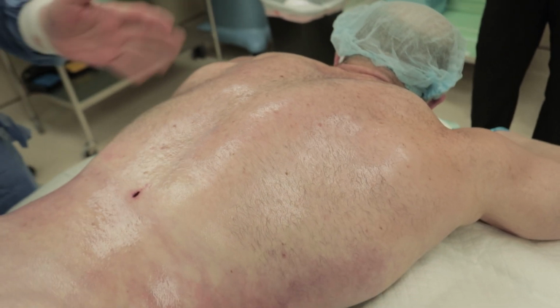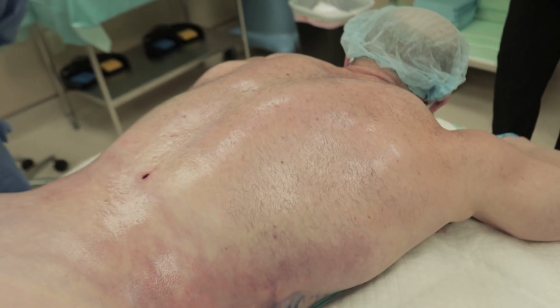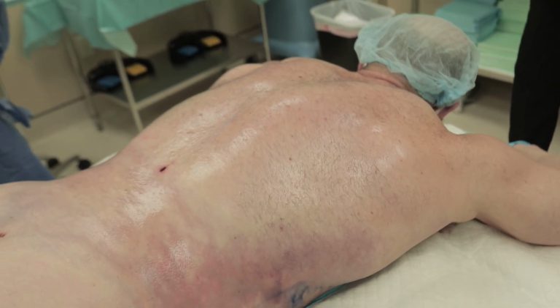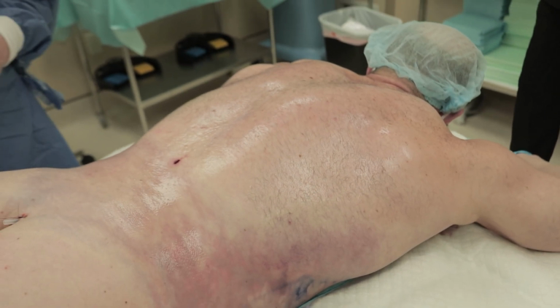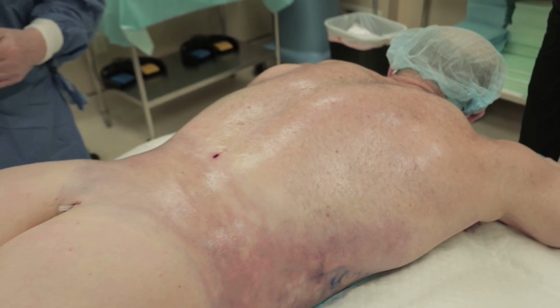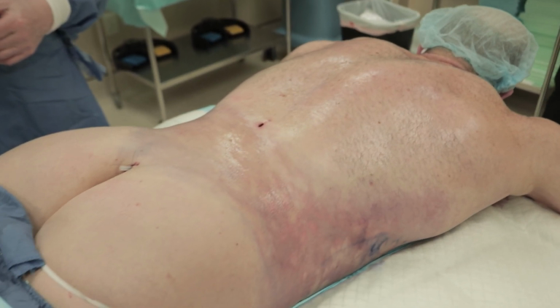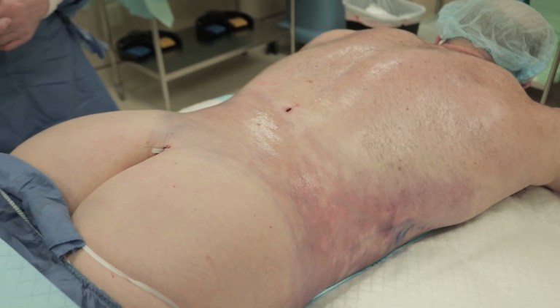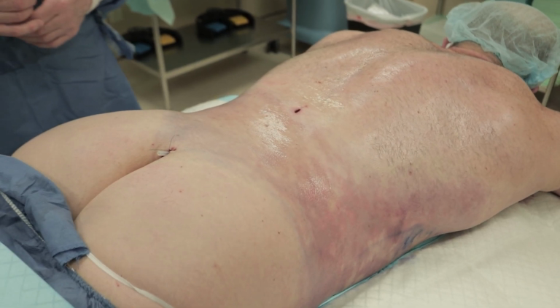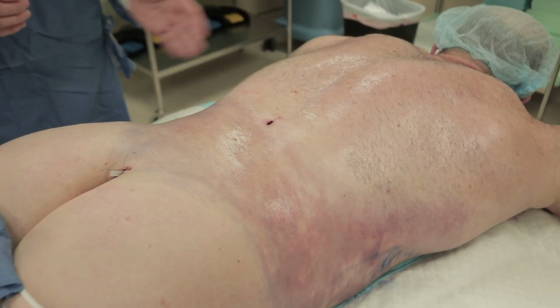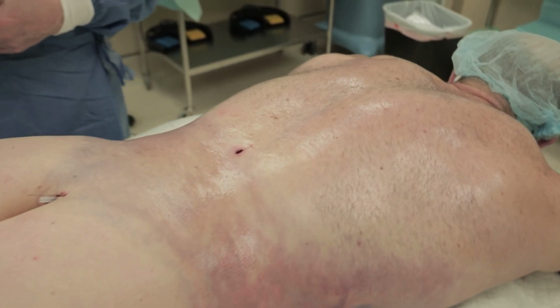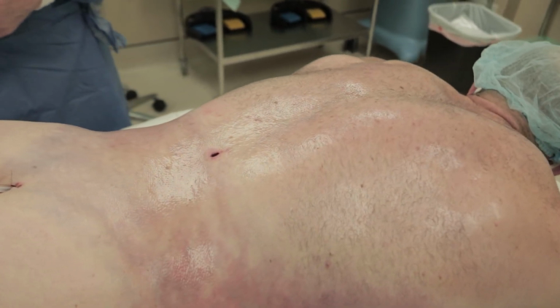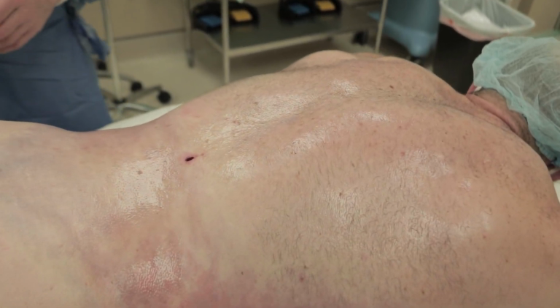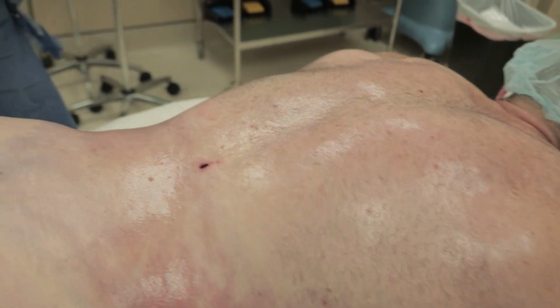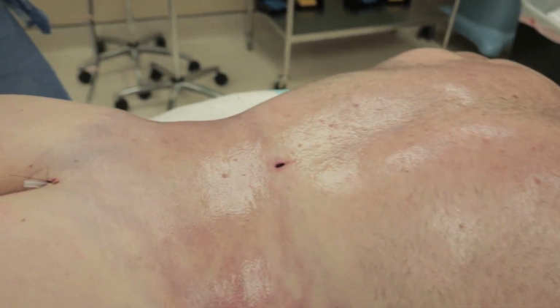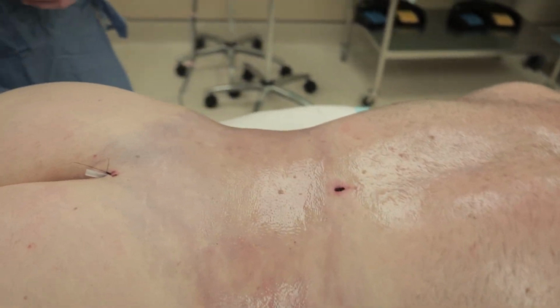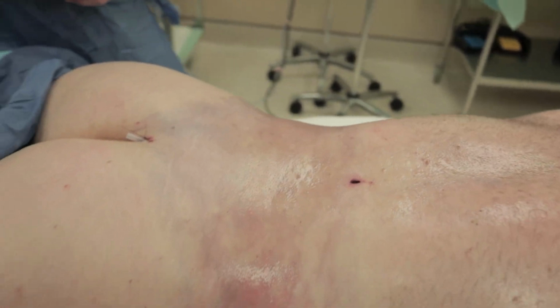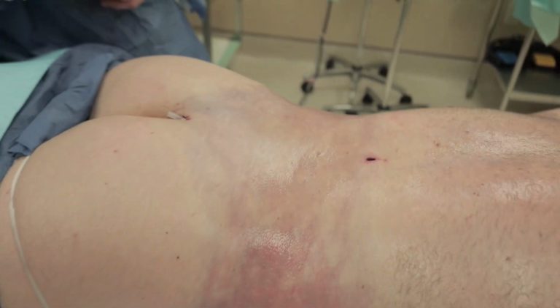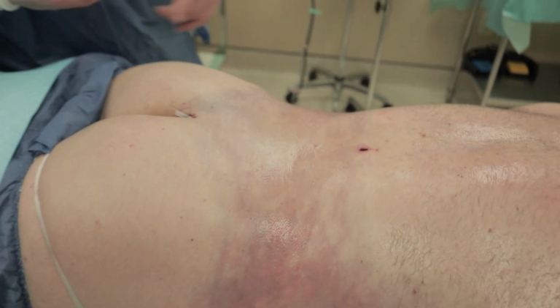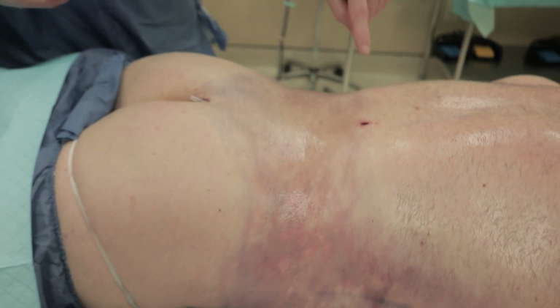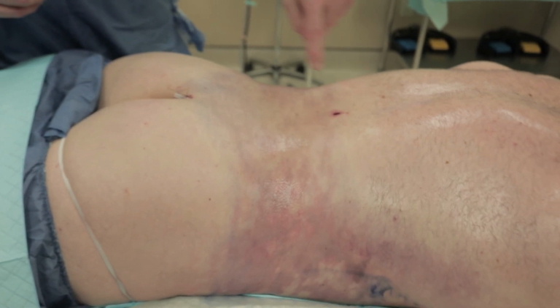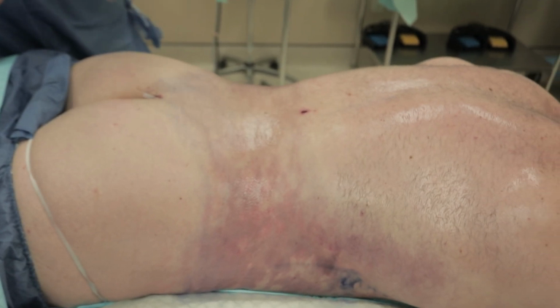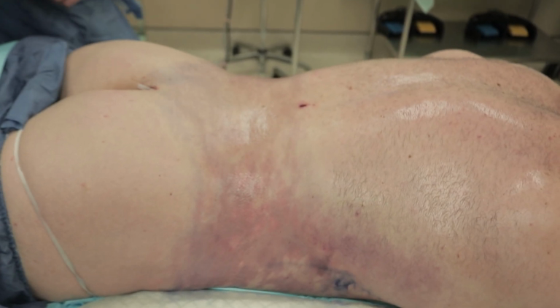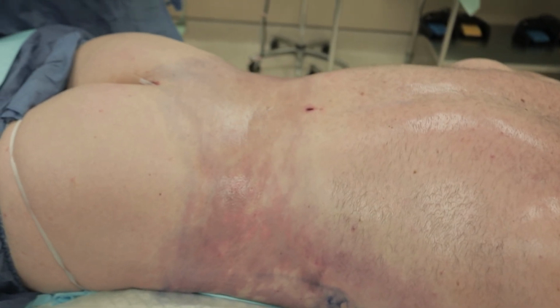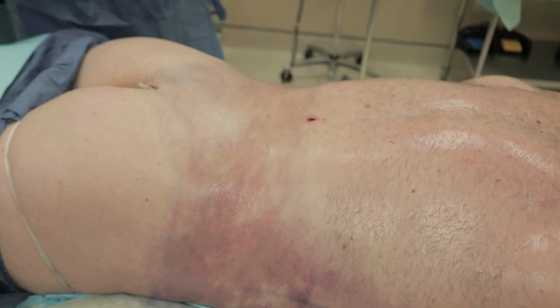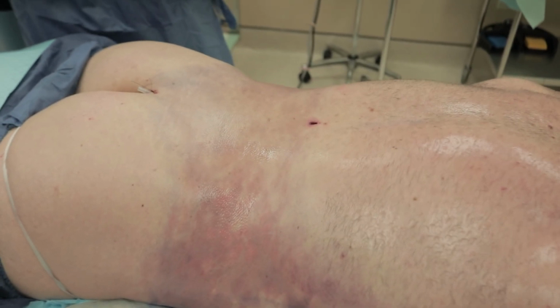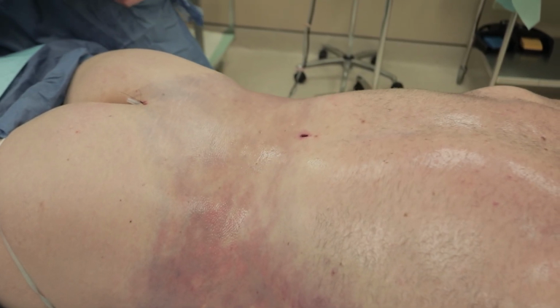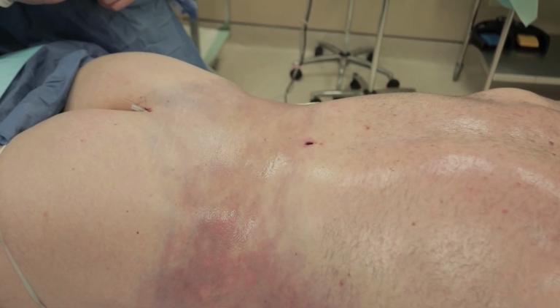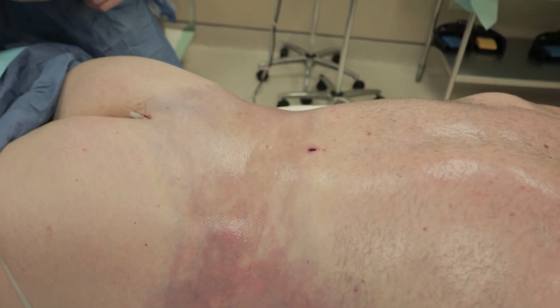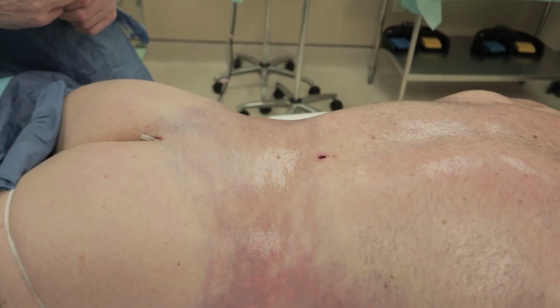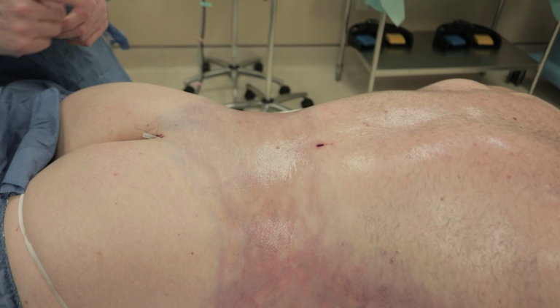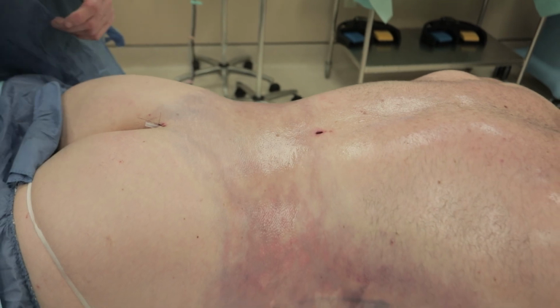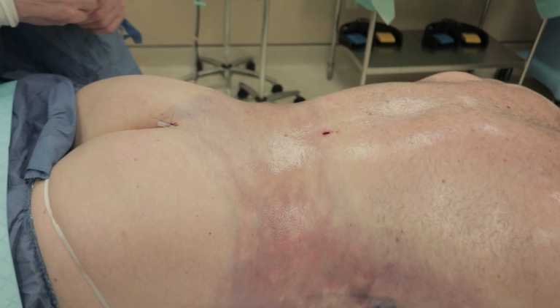We did Vaser high-definition parousis liposculpture of his mid and lower back — no gluteal lipo filling. Stealth incision: one in the mid-back and one in the gluteal crease. And there's a drain in there.